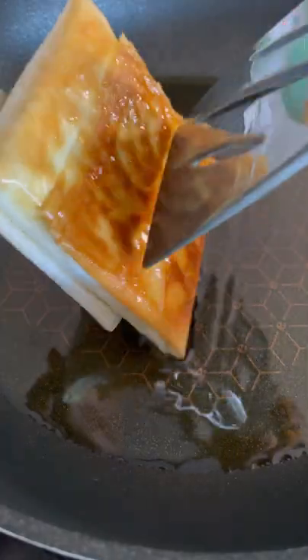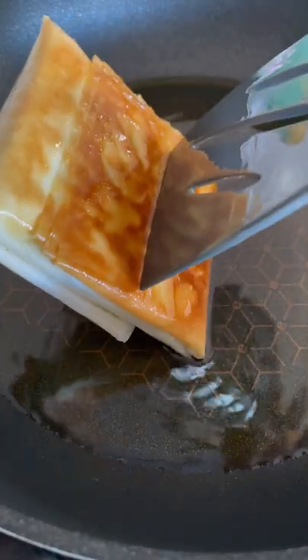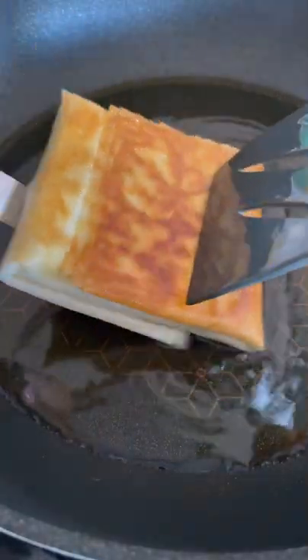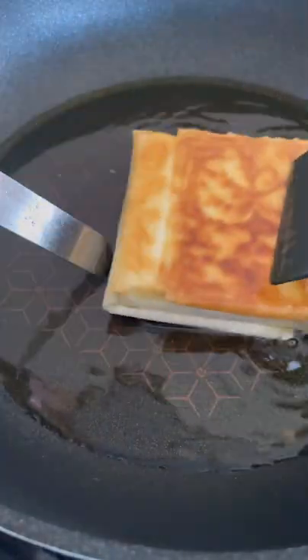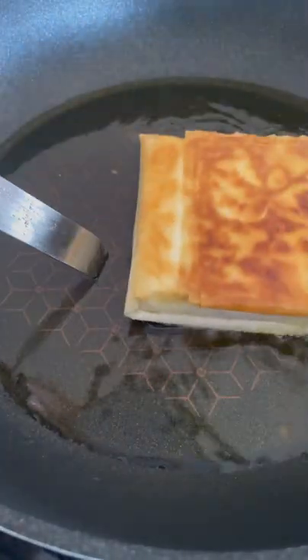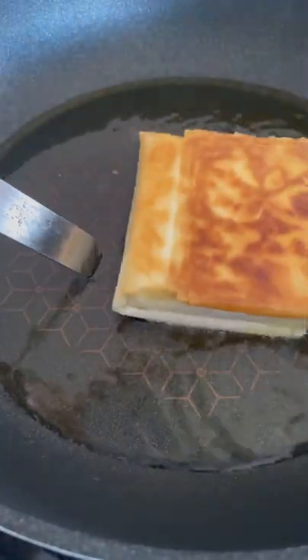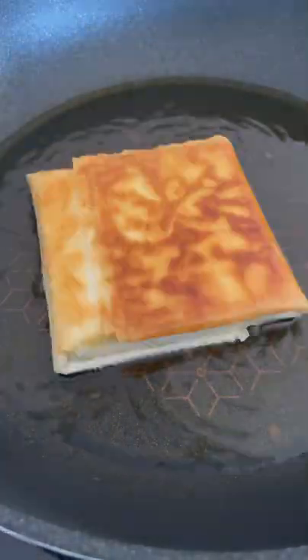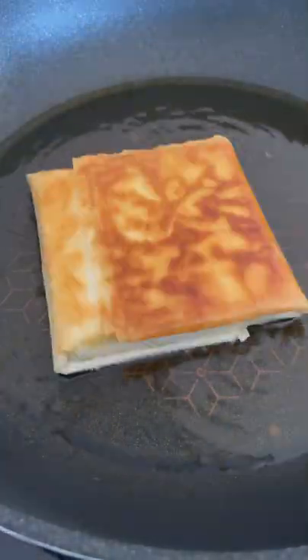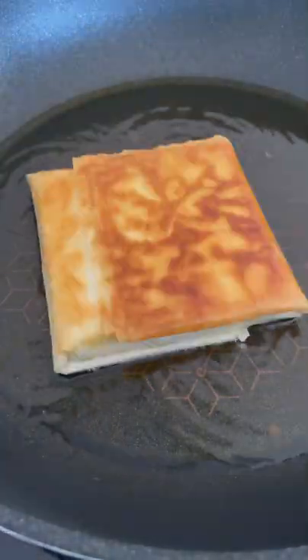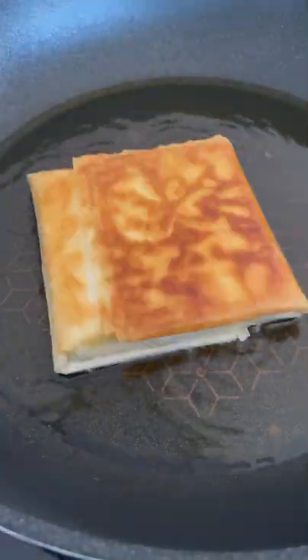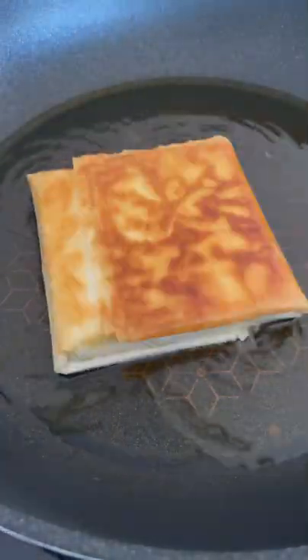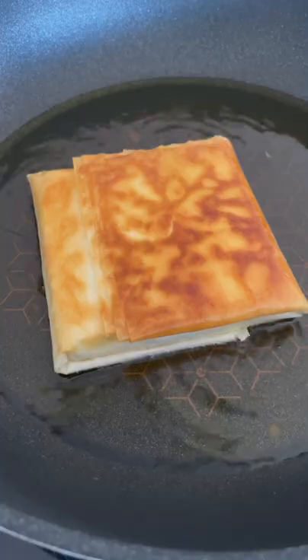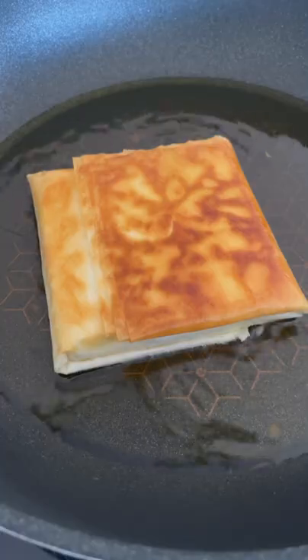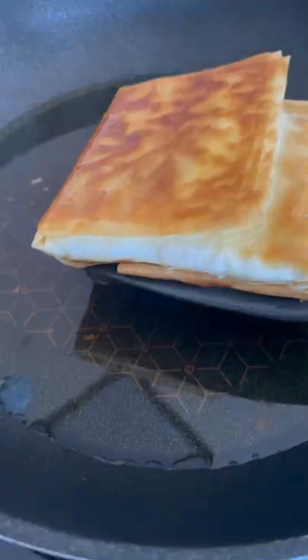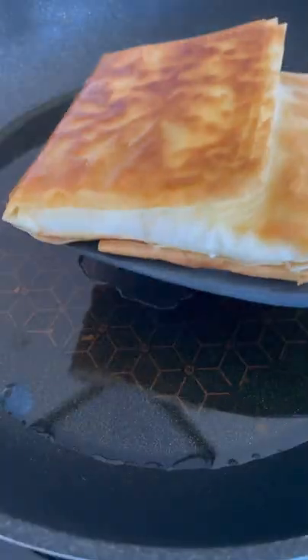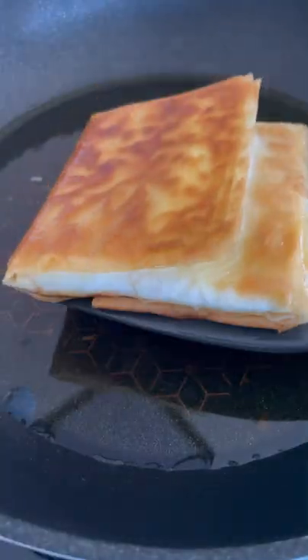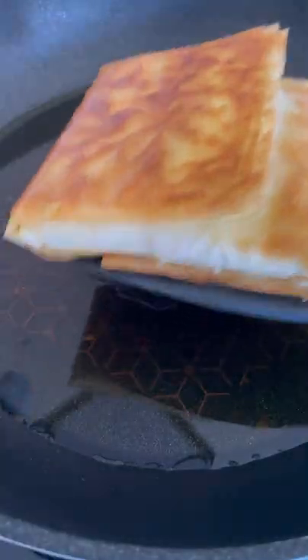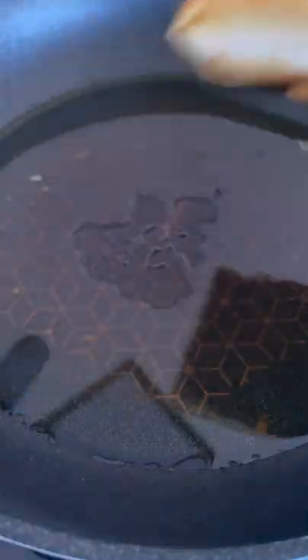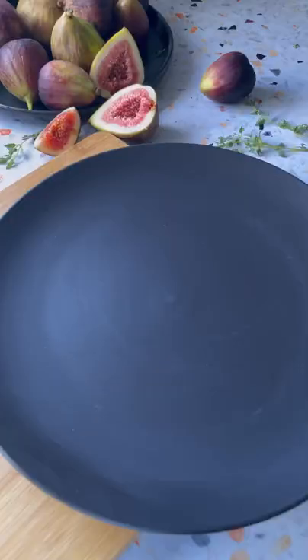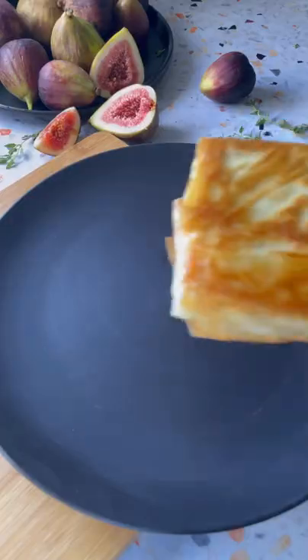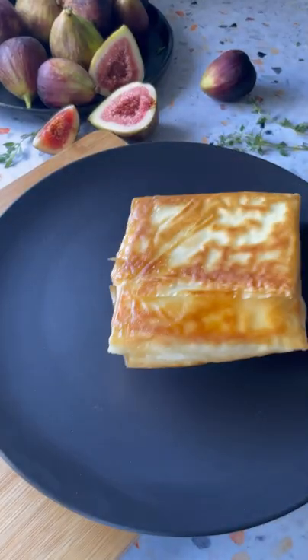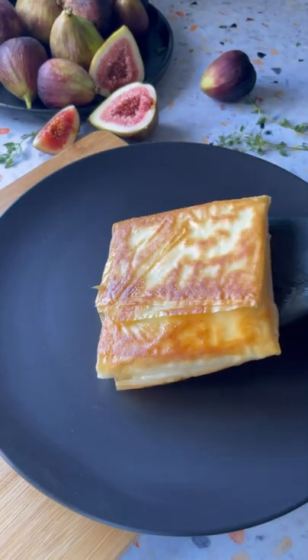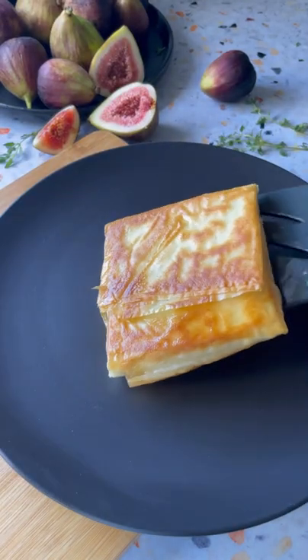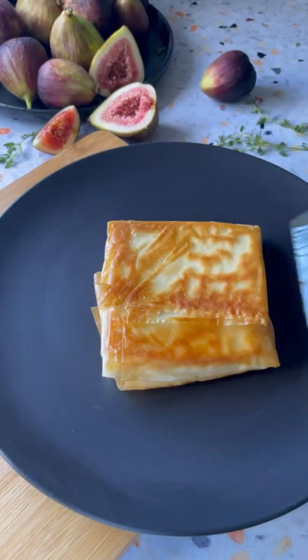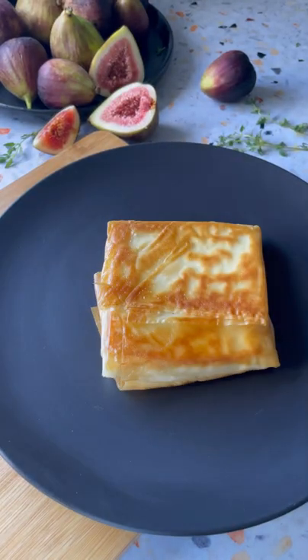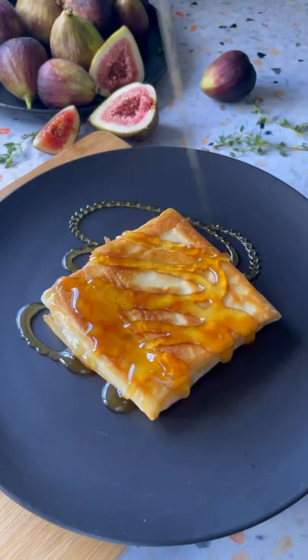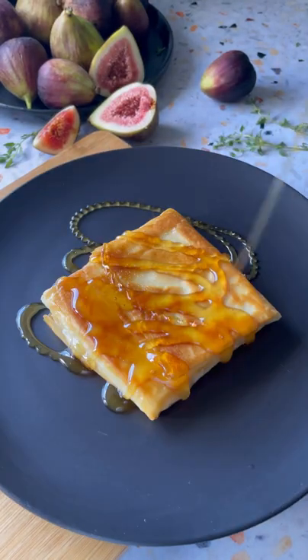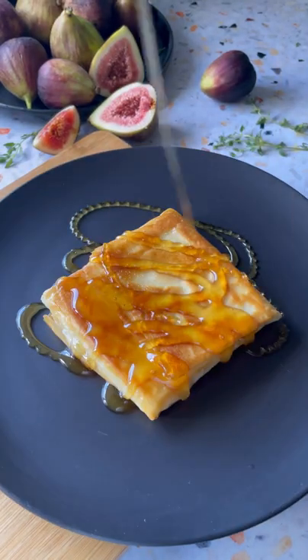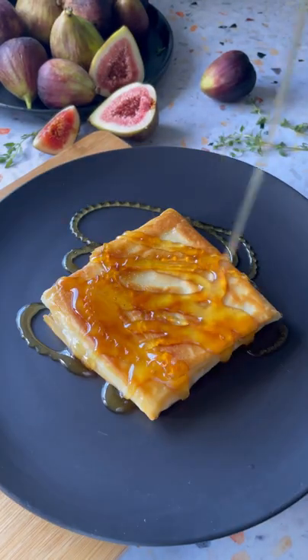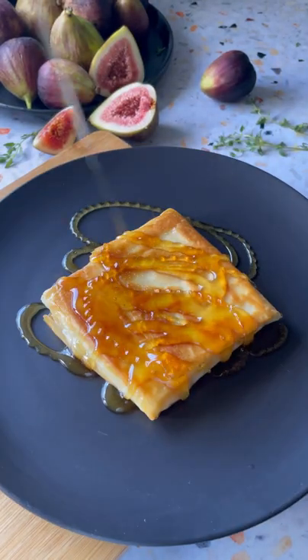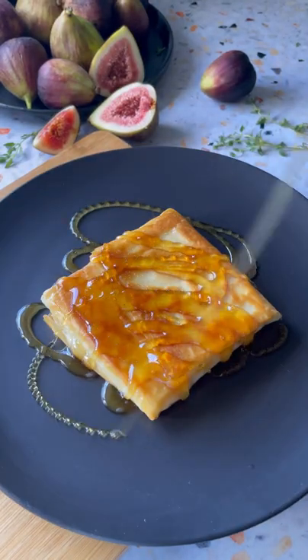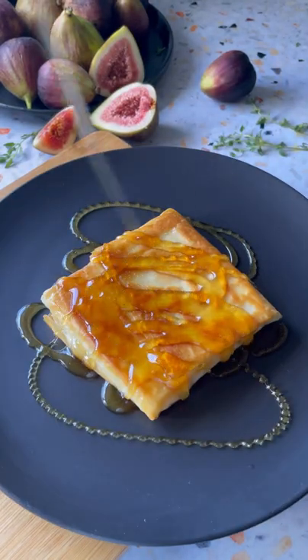Immediately transfer the saganaki to your serving plate and drizzle with as much honey as you like. Top with those delicious figs and garnish with fresh thyme.